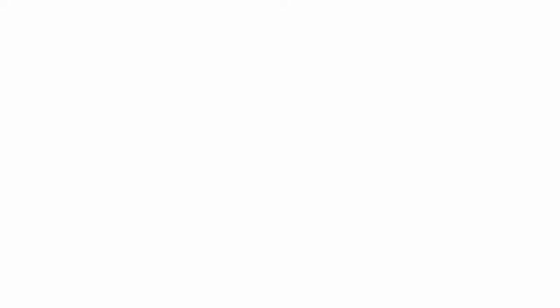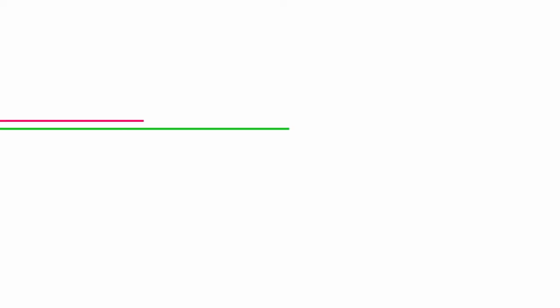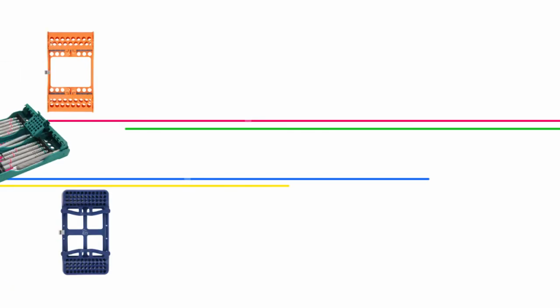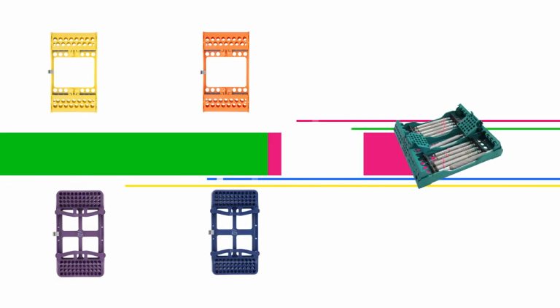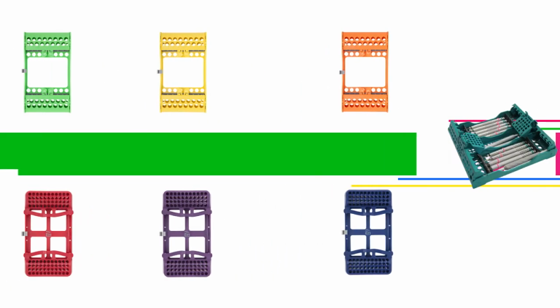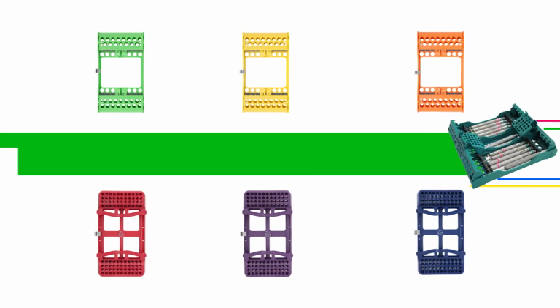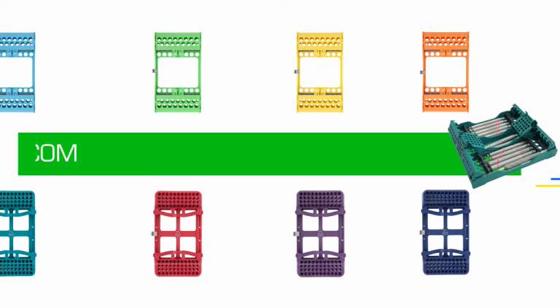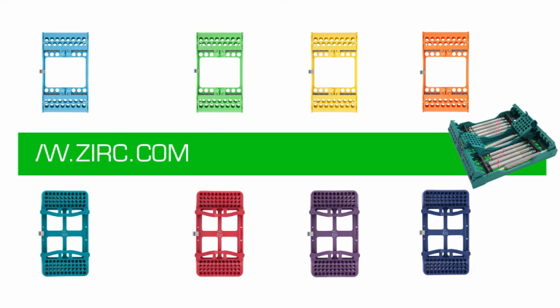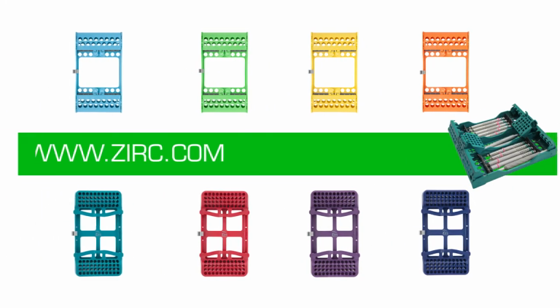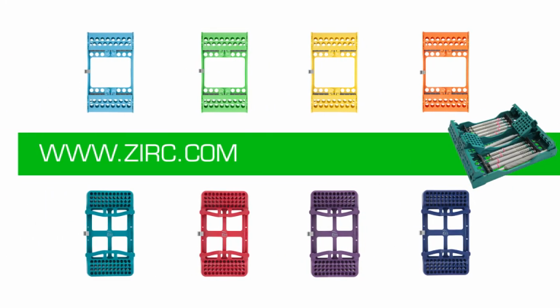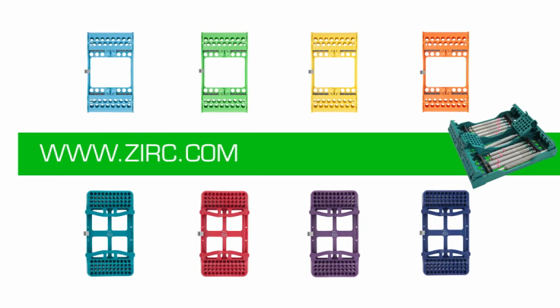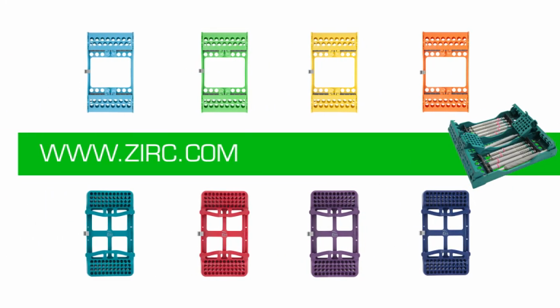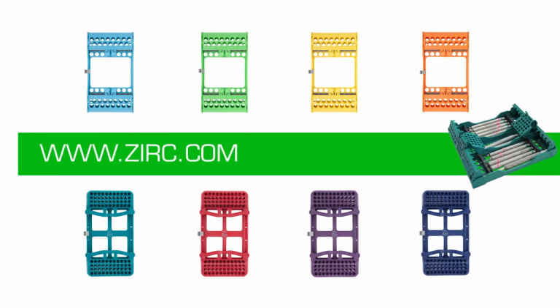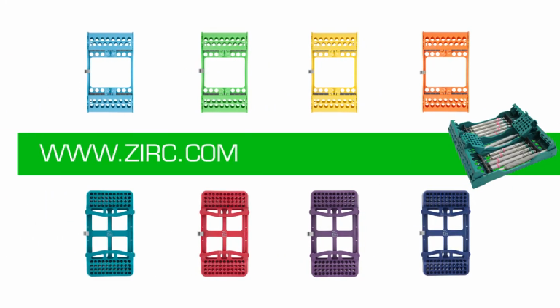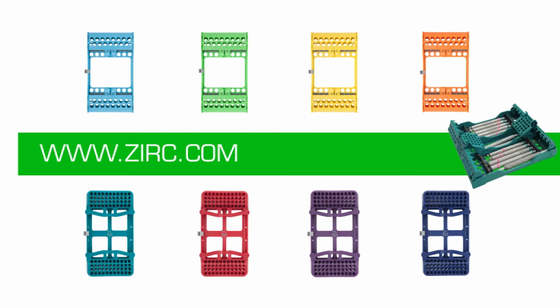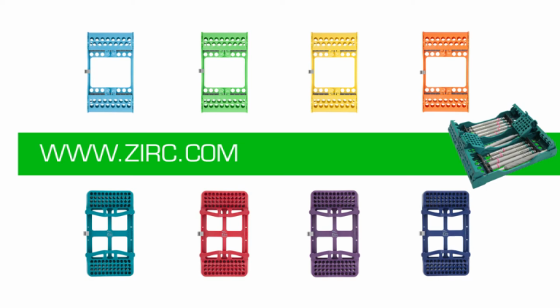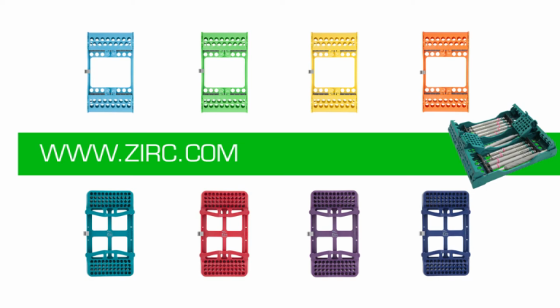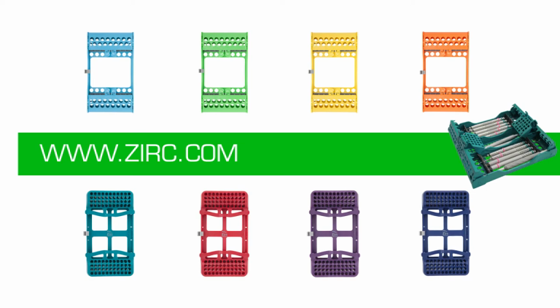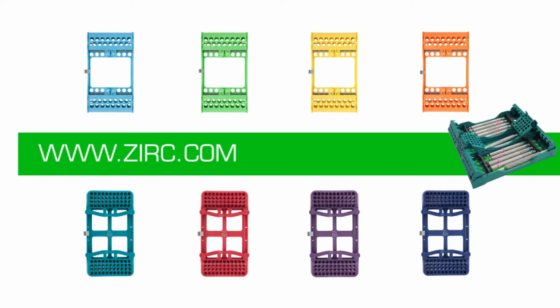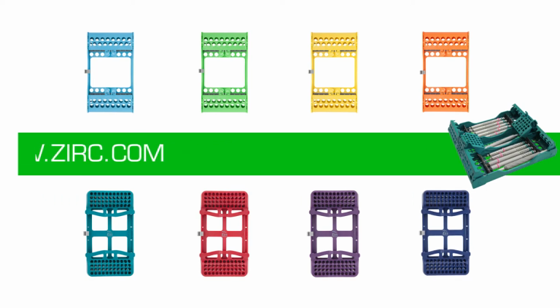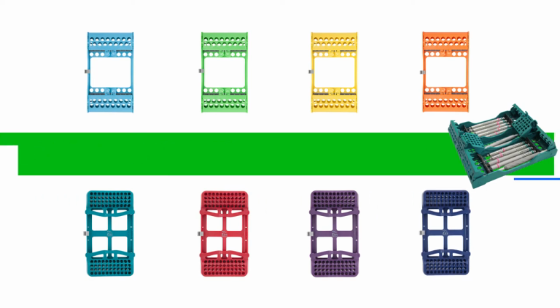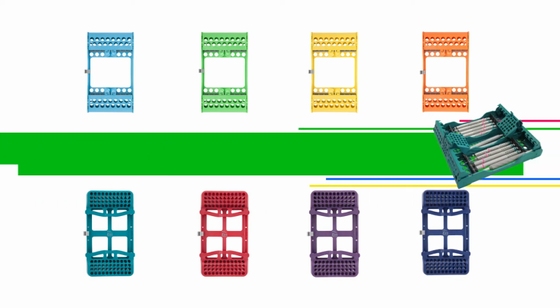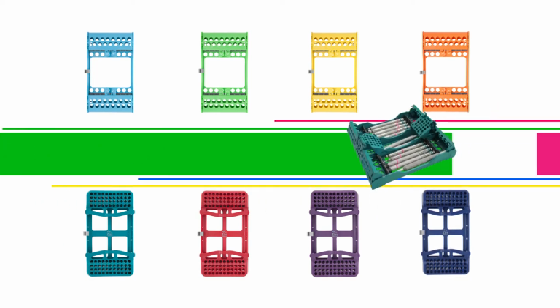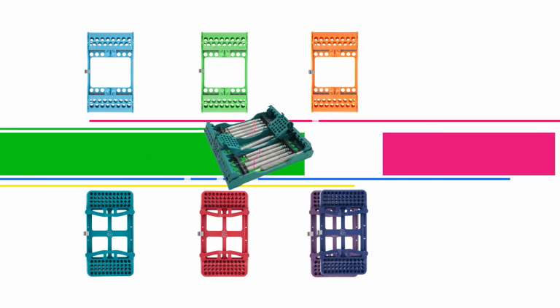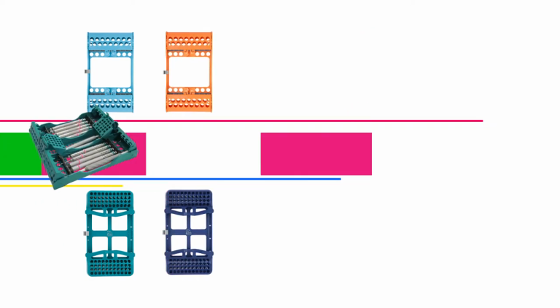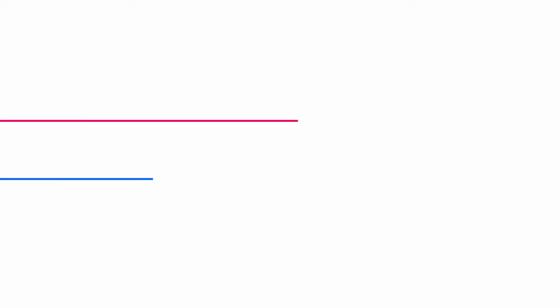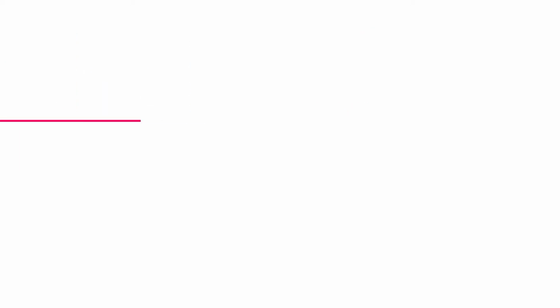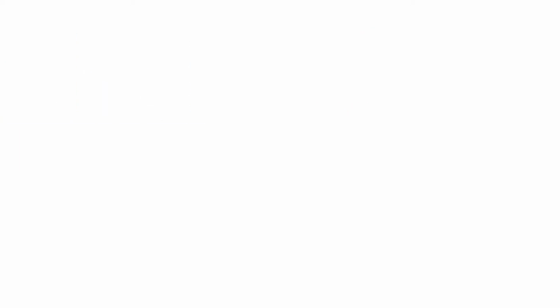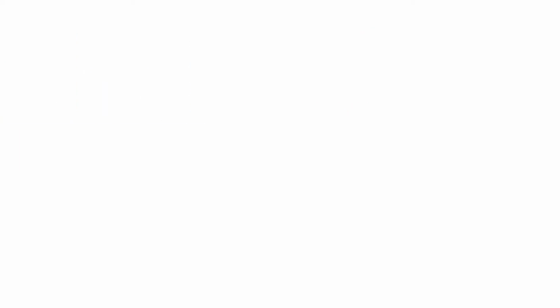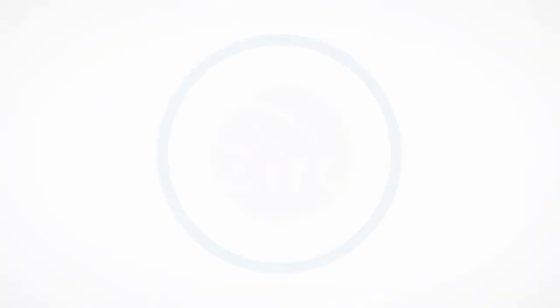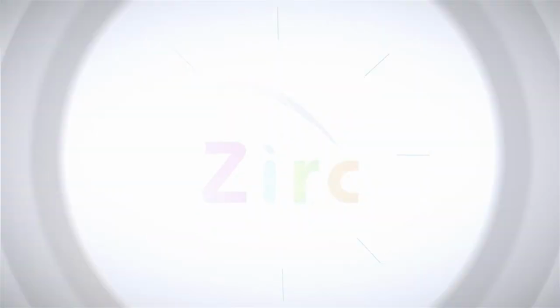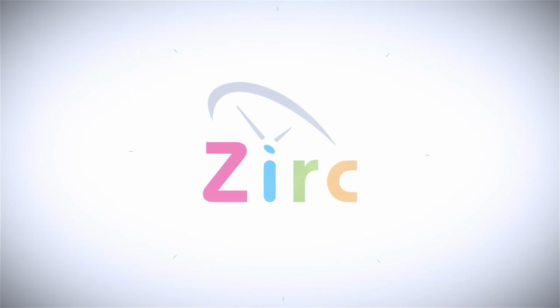If you would like to learn more about Zerk's instrument holders, please visit Zerk.com.